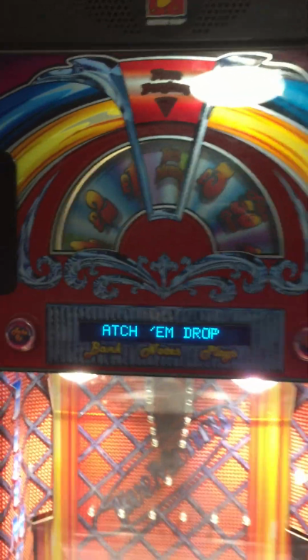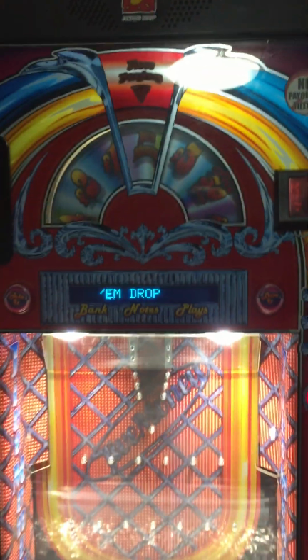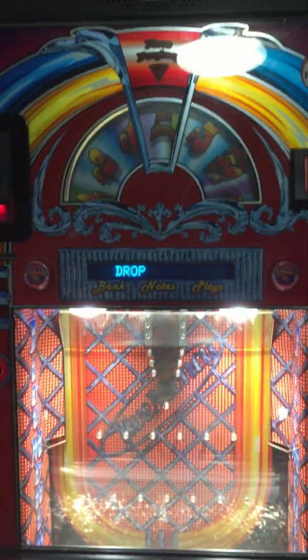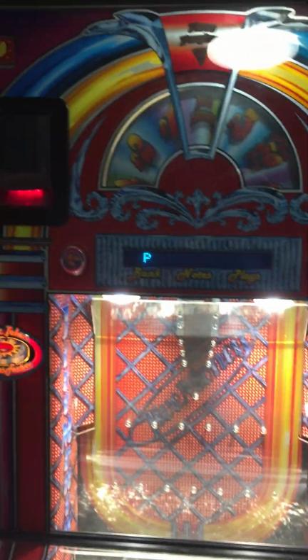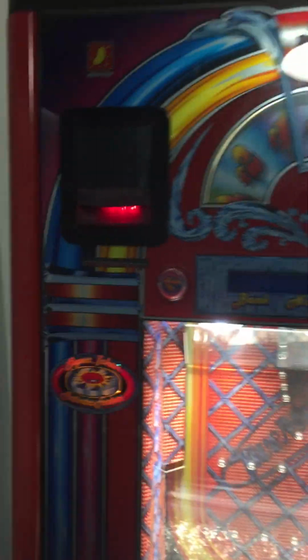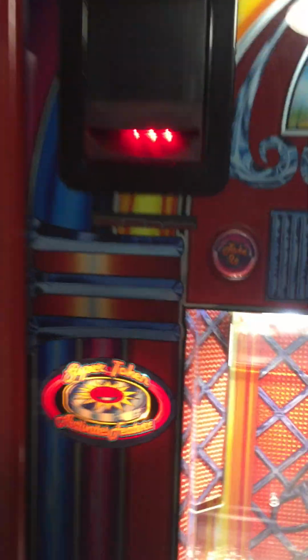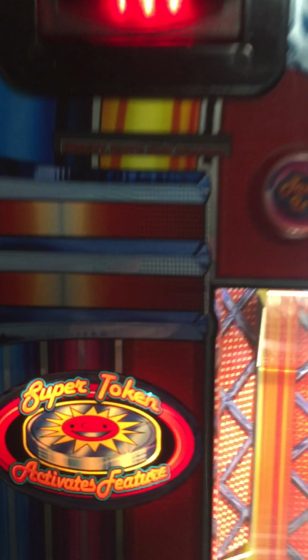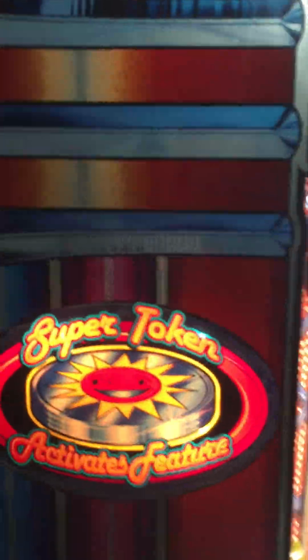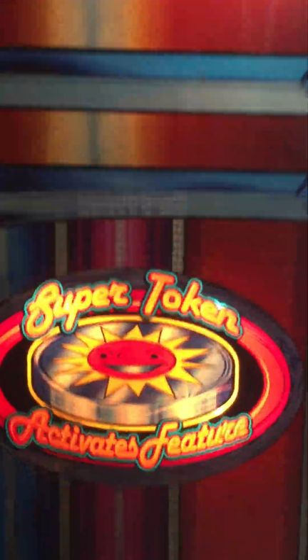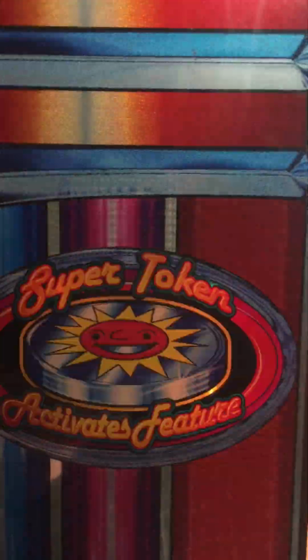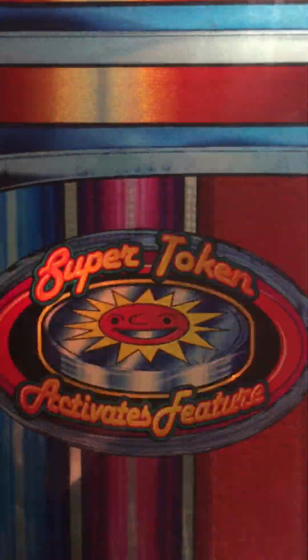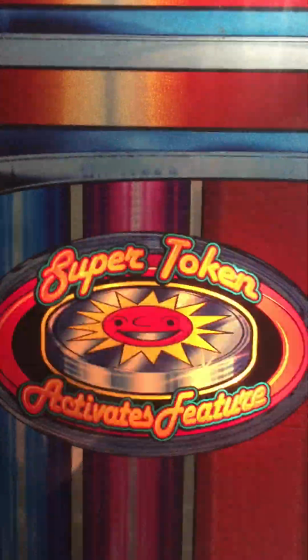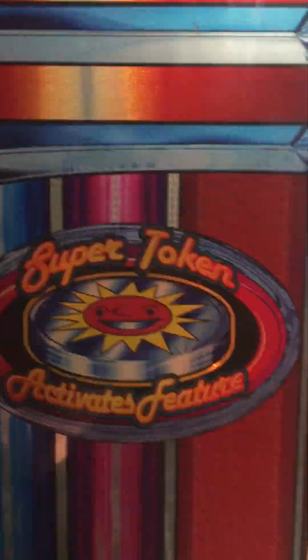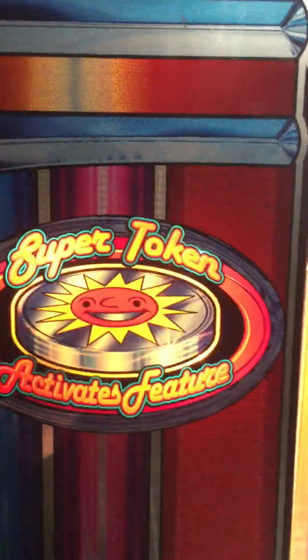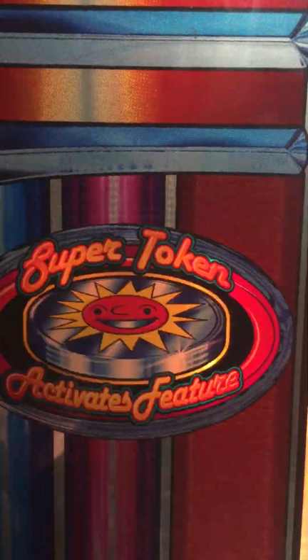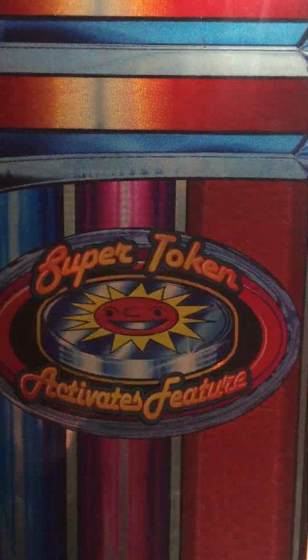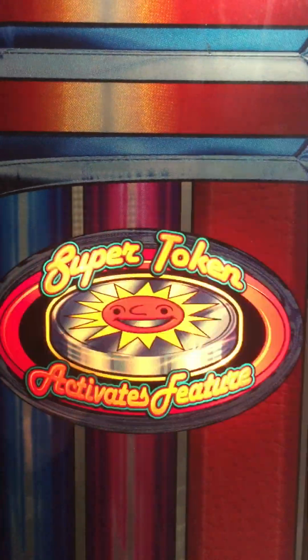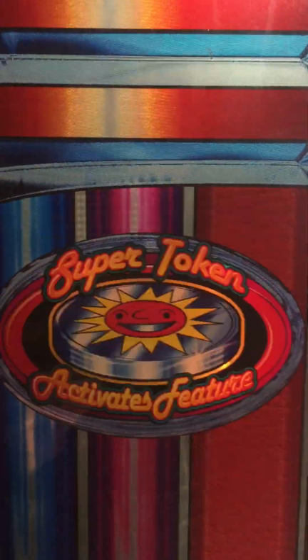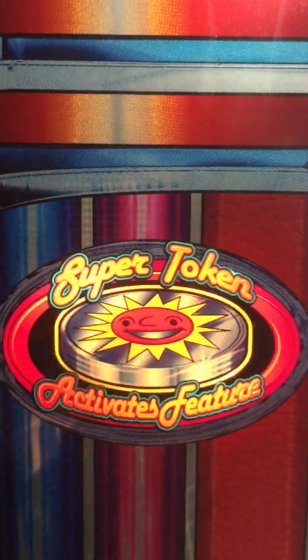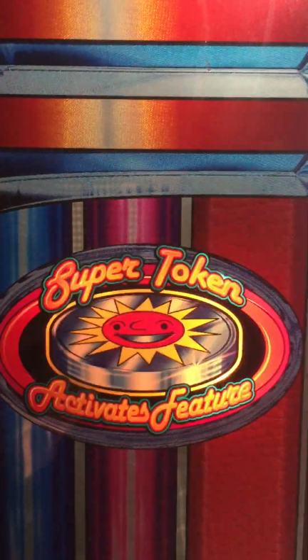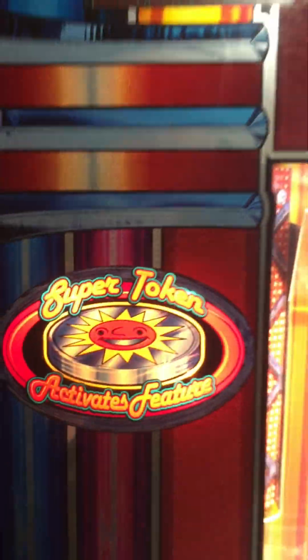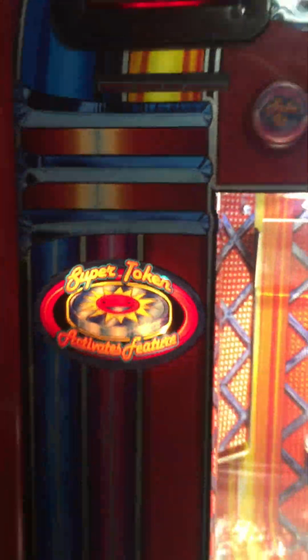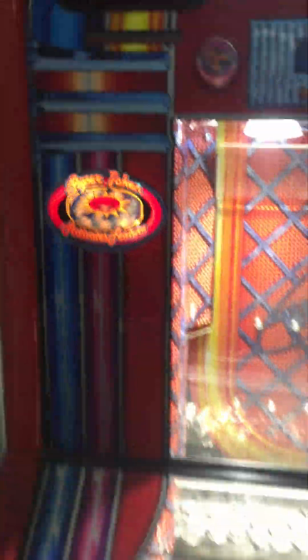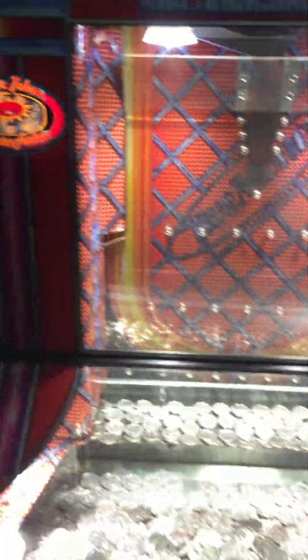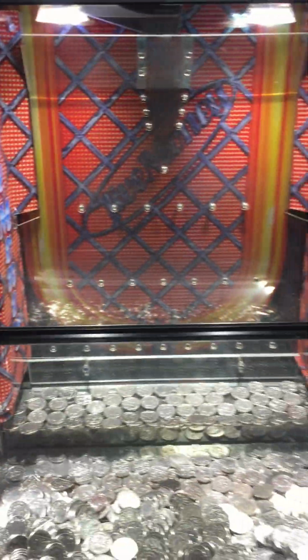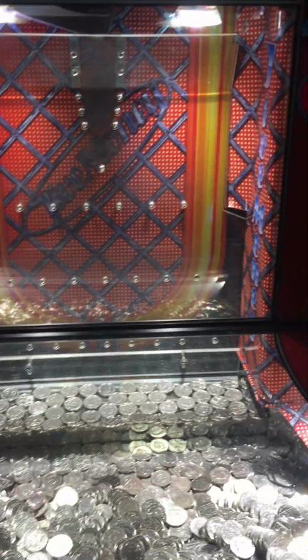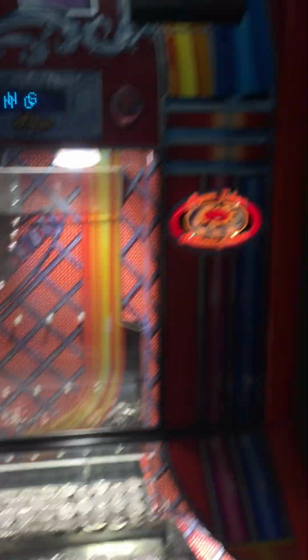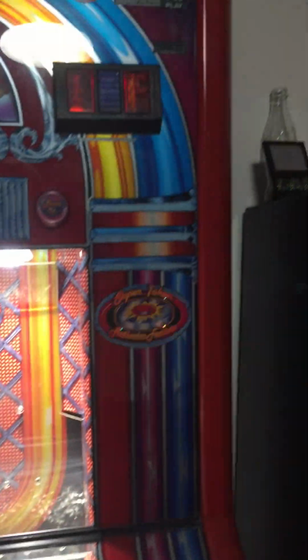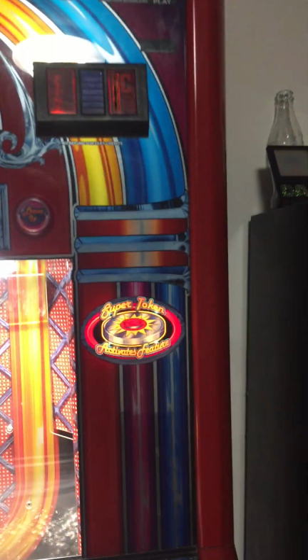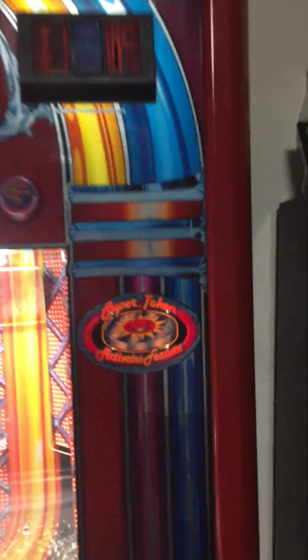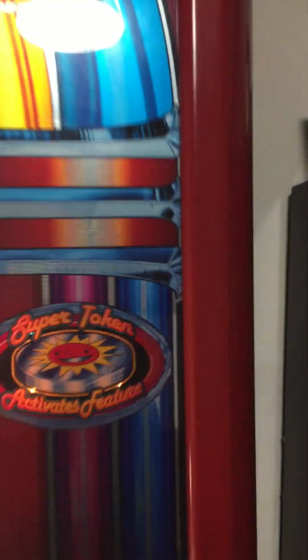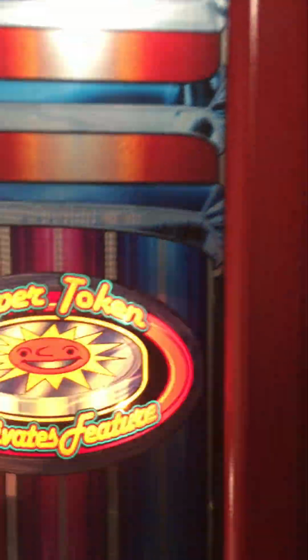One thing I have noticed is this particular logo is a Mercore logo, which is from a machine from the early 90s.